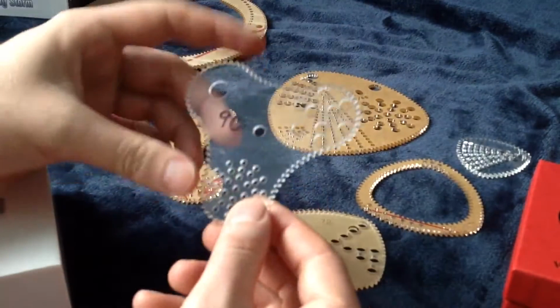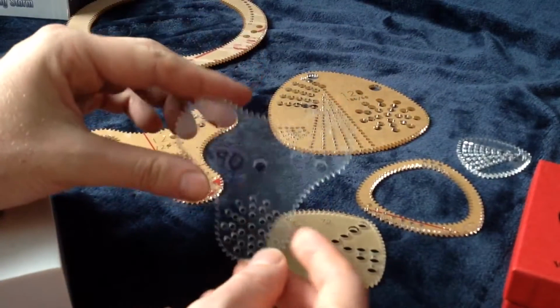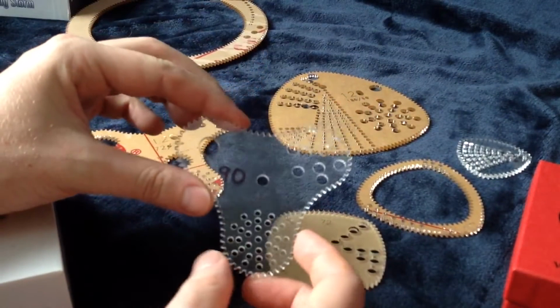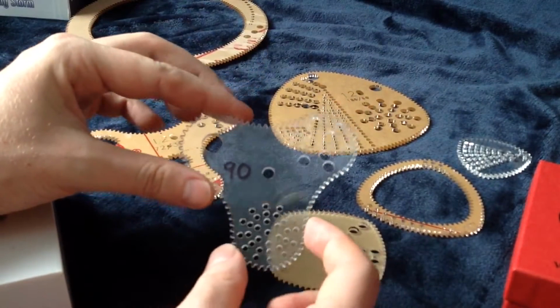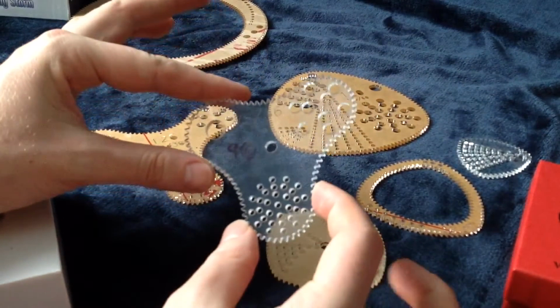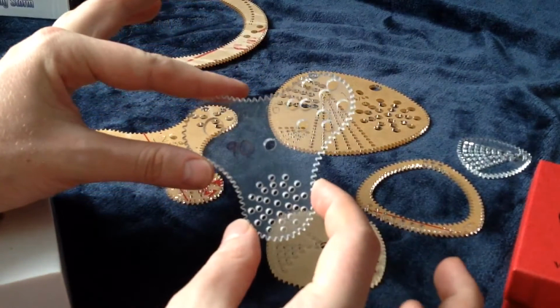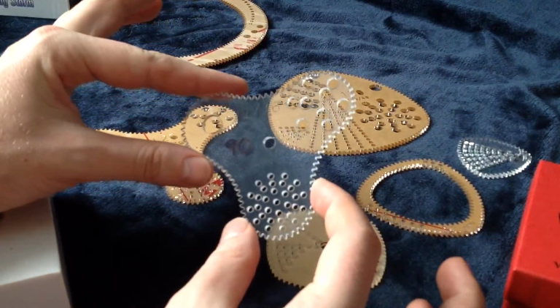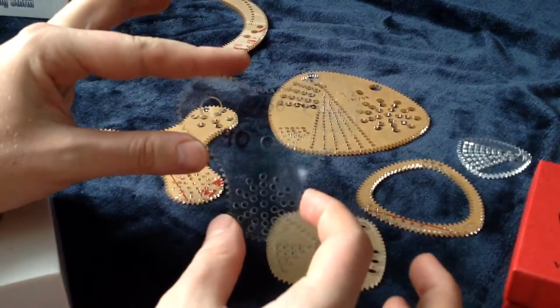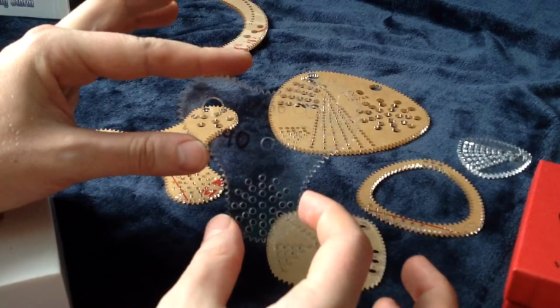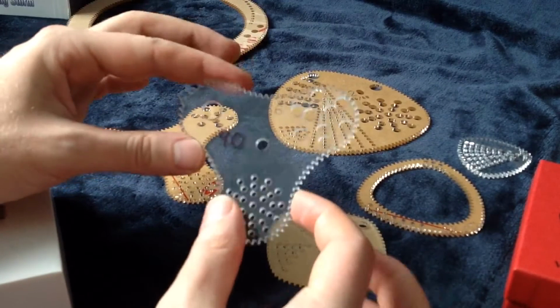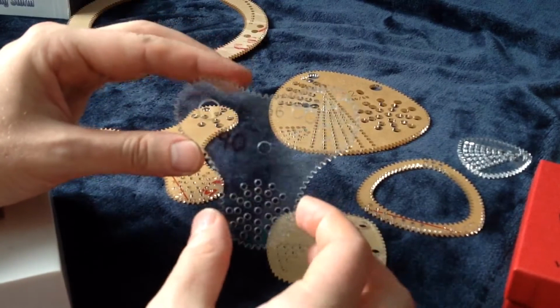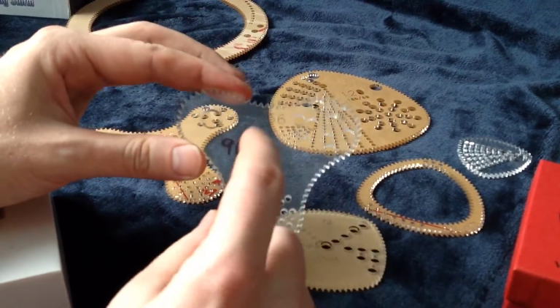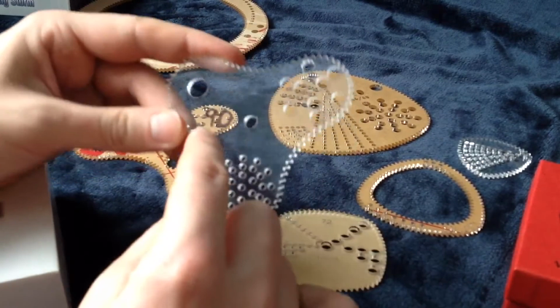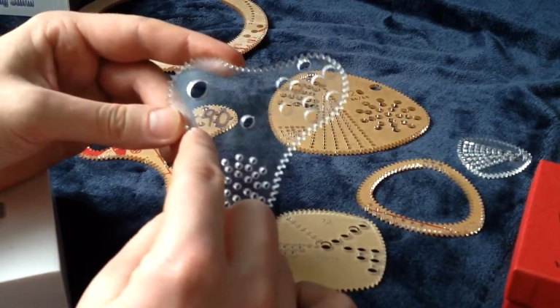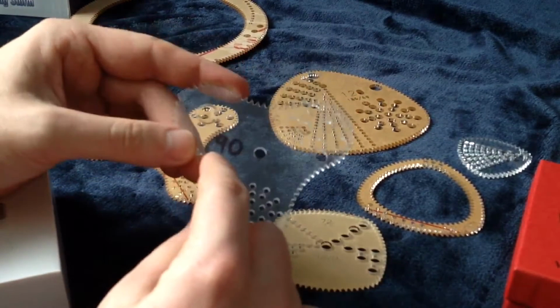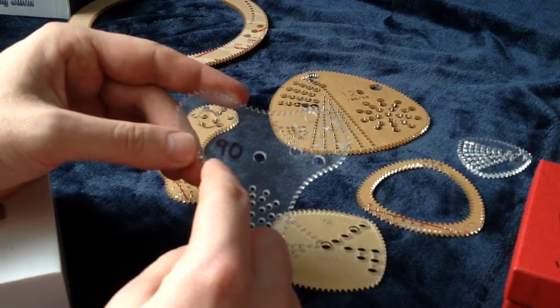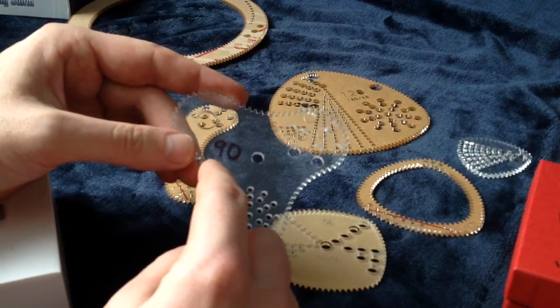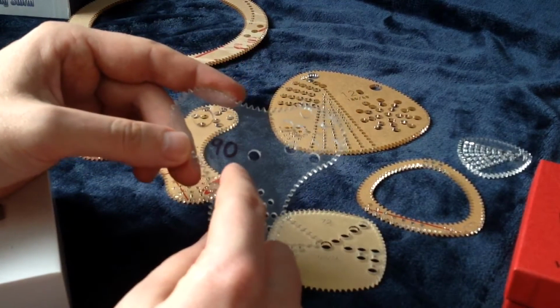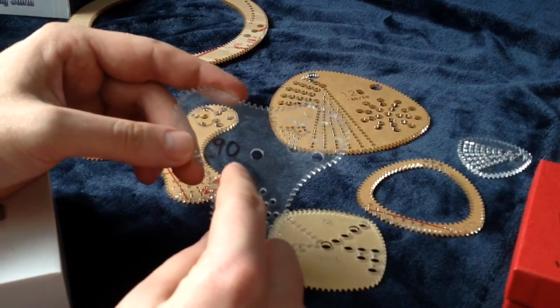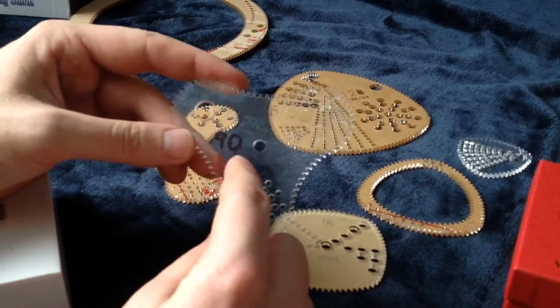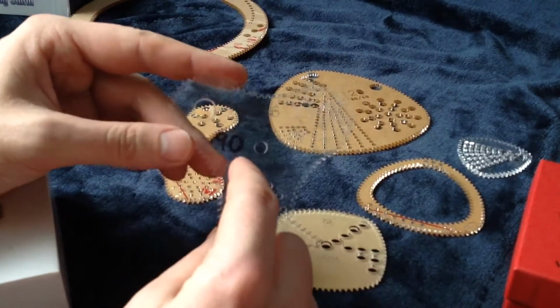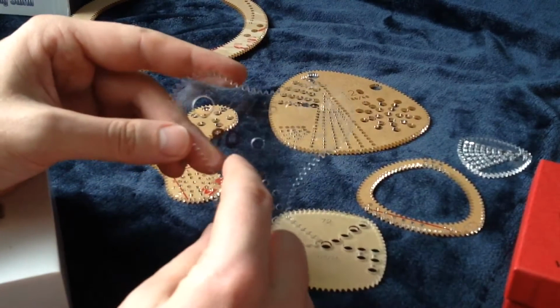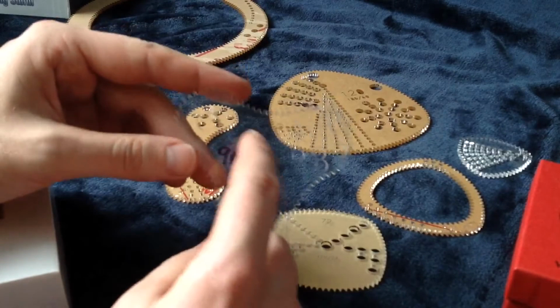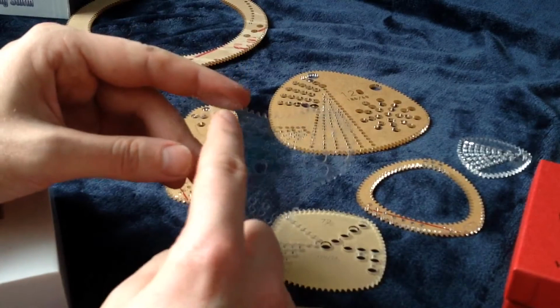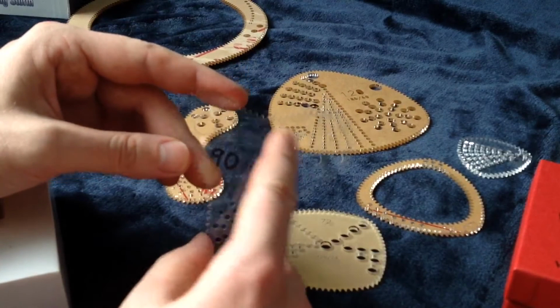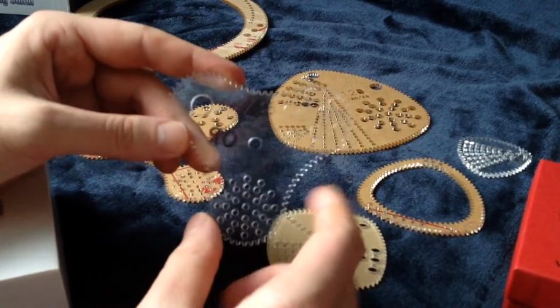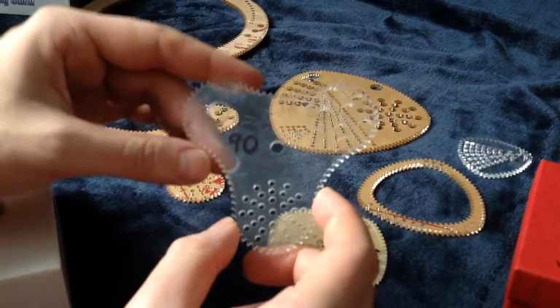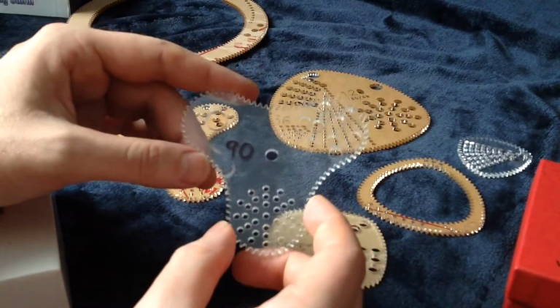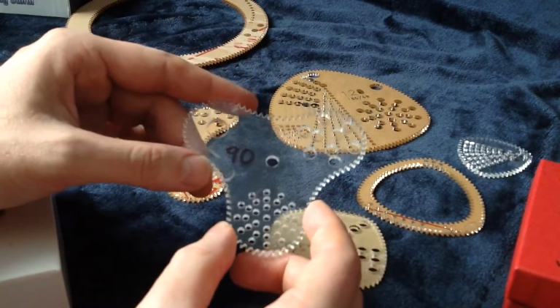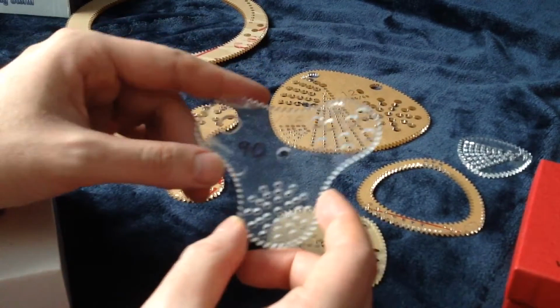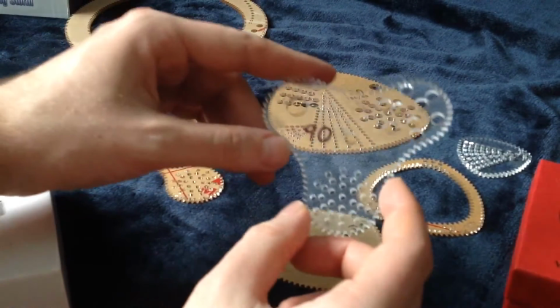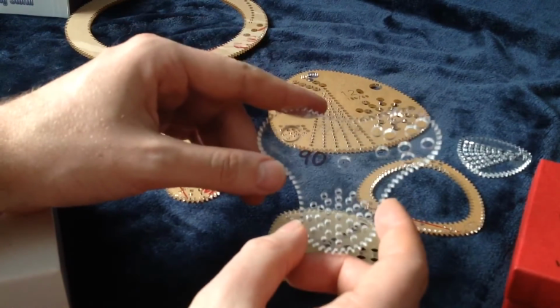Here we've got a less extreme version of the lobed one. This is one of my prototypes, so I've sharpied 90 onto it because I forgot to engrave that. And it says 72 over 36 on it.